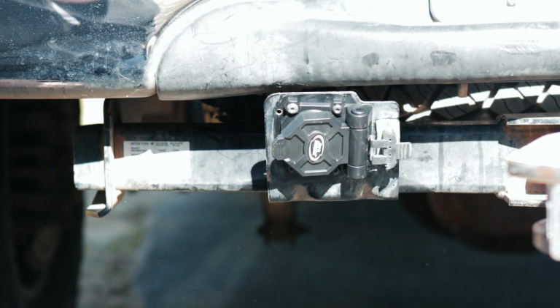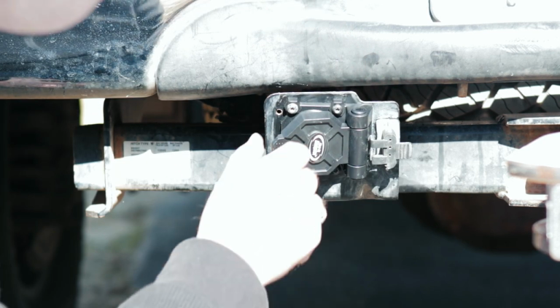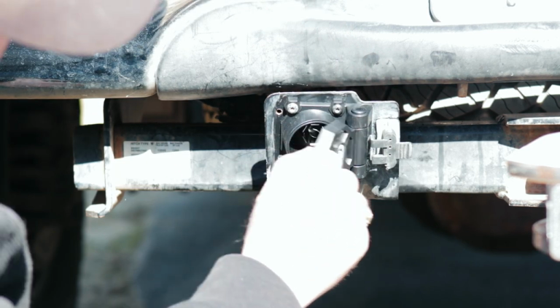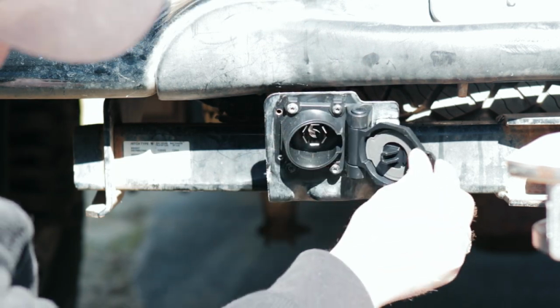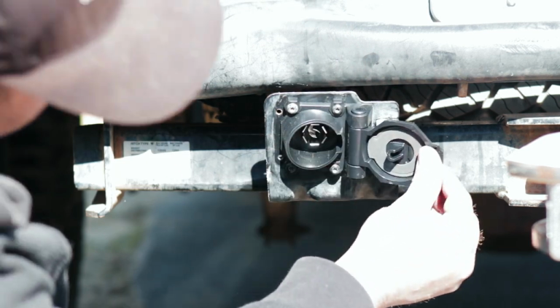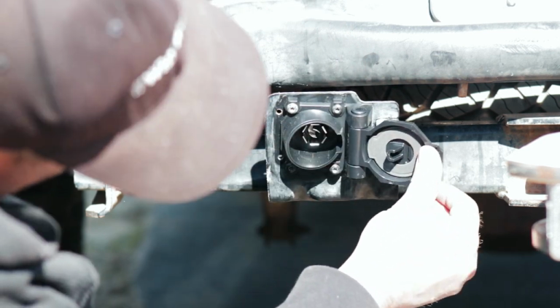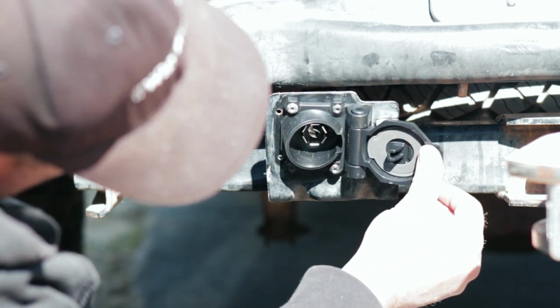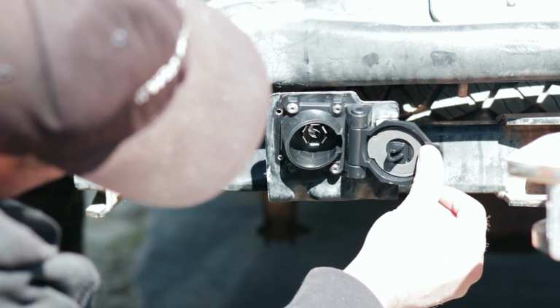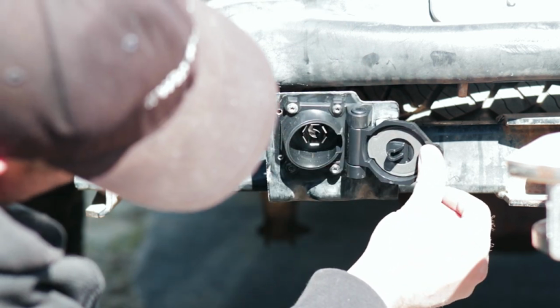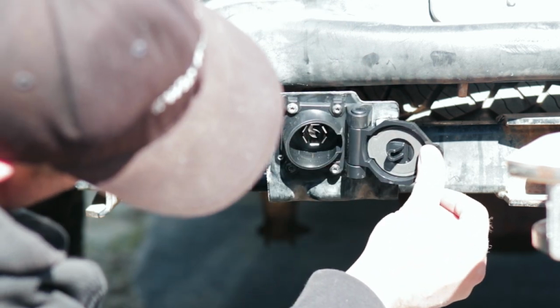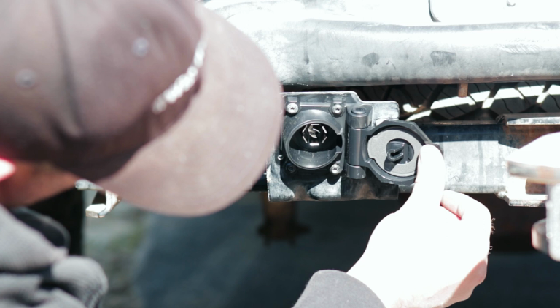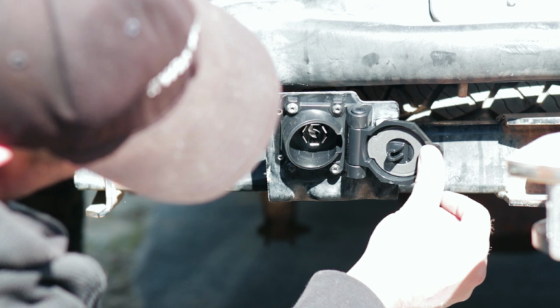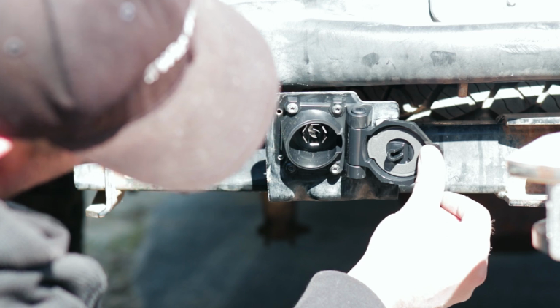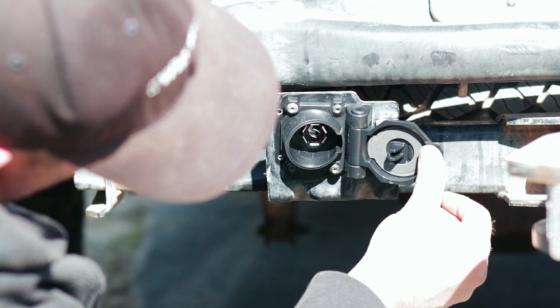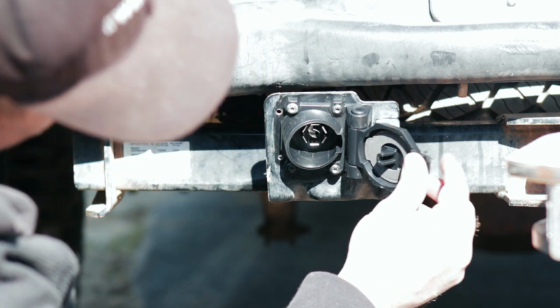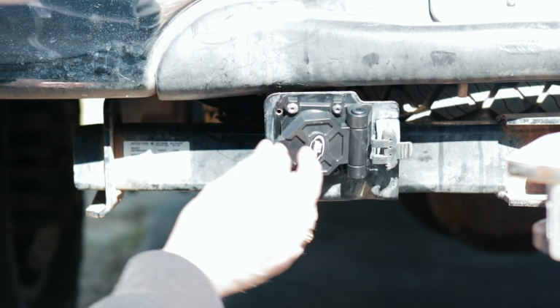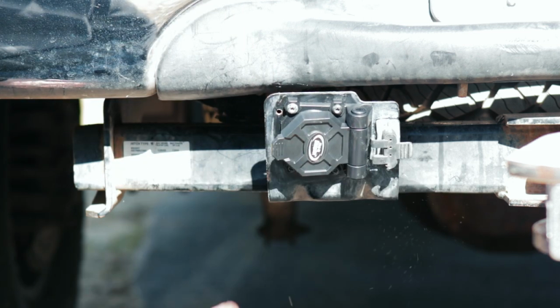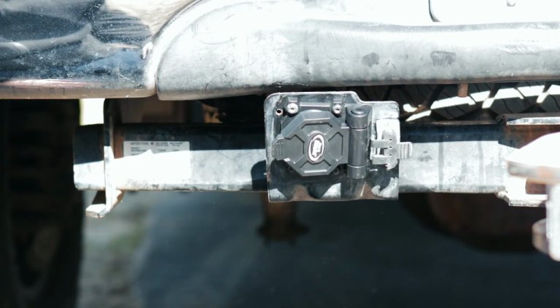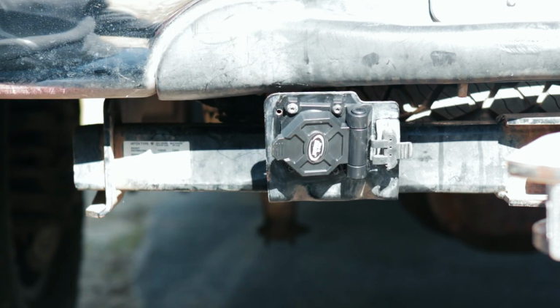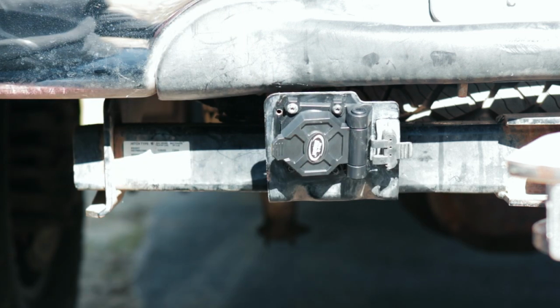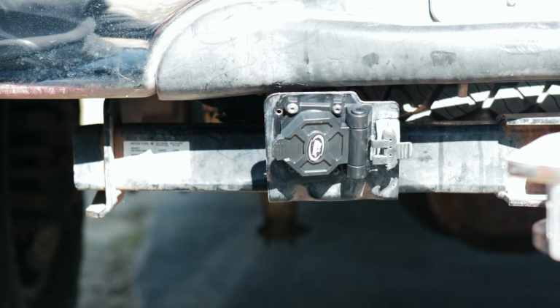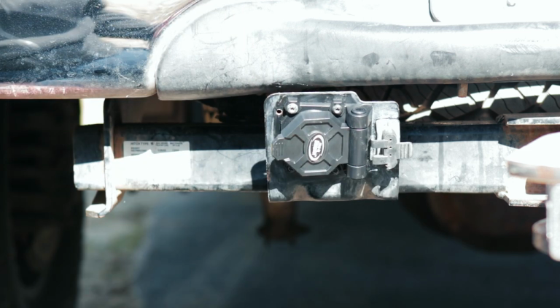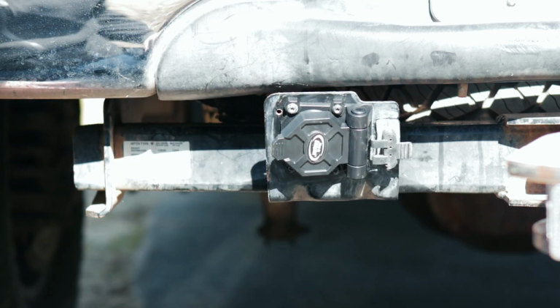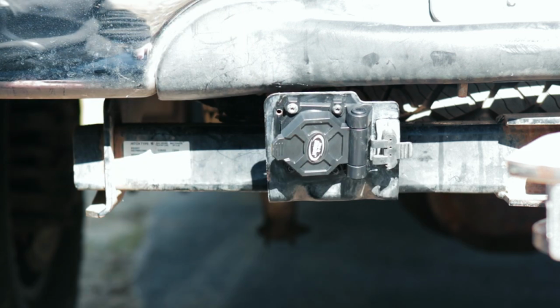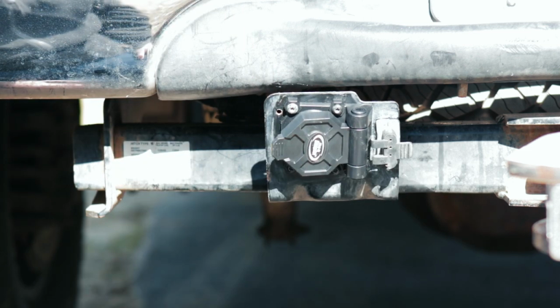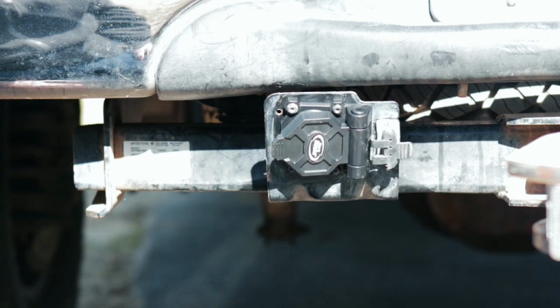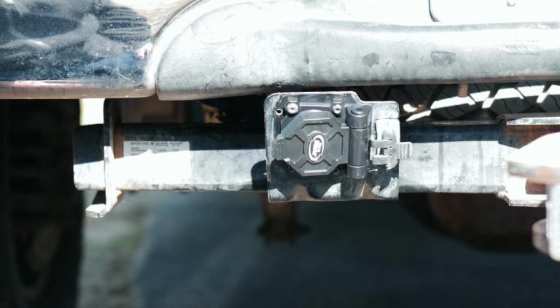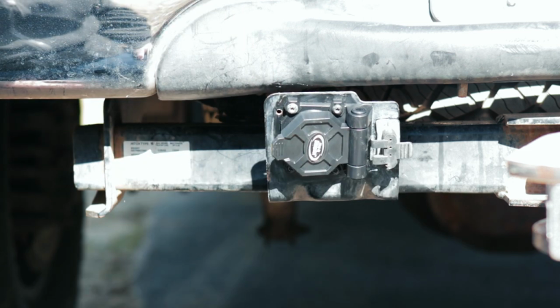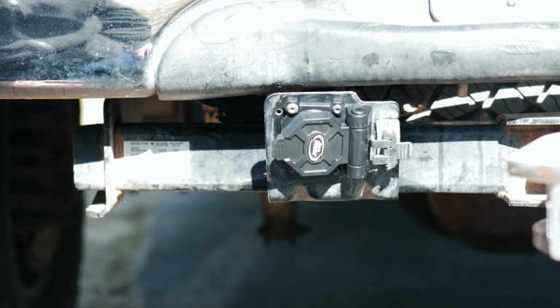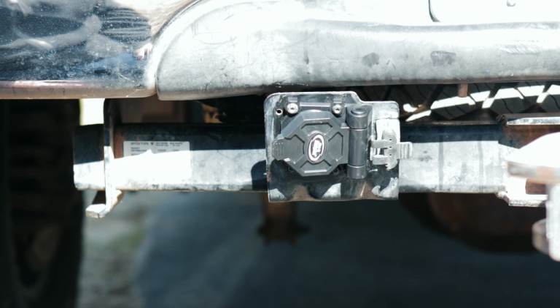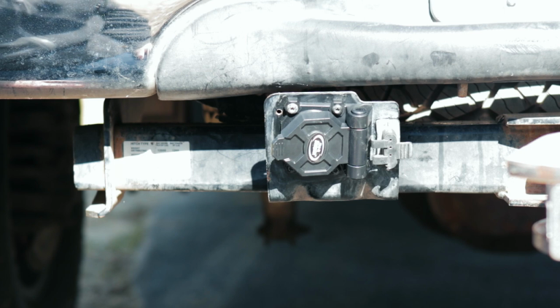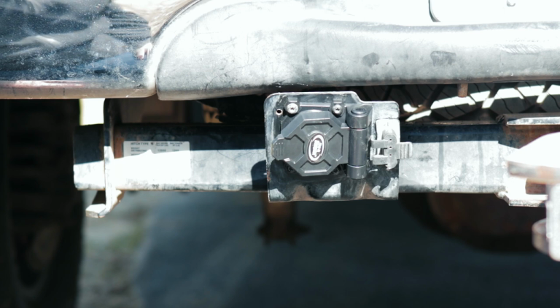Now we can put our five-way back on — that guy just sneaks on there like that. And there we go. We had to turn it sideways, hopefully that's not a problem. Simple job — those are the kind we like.